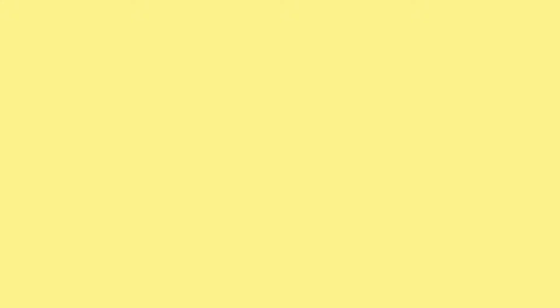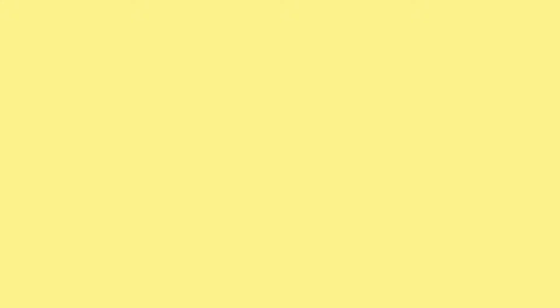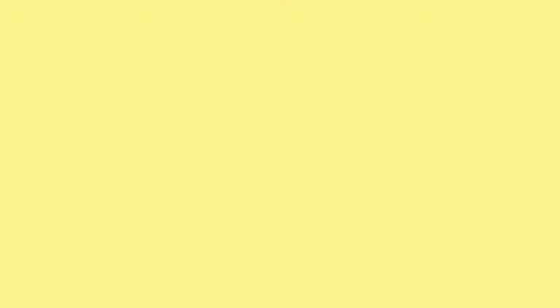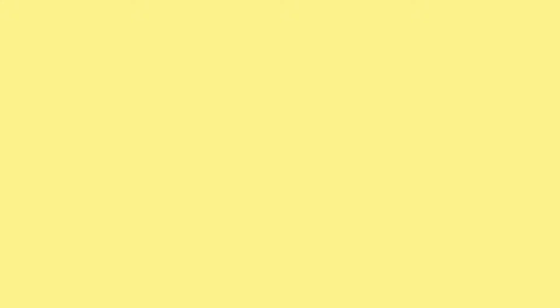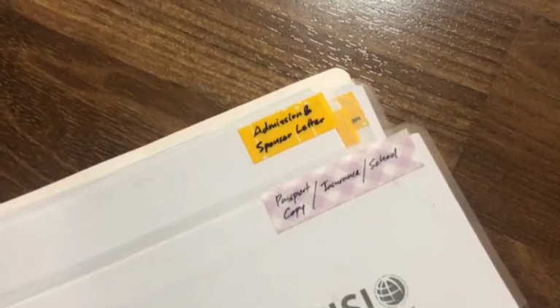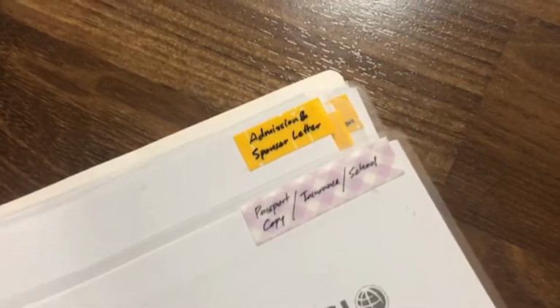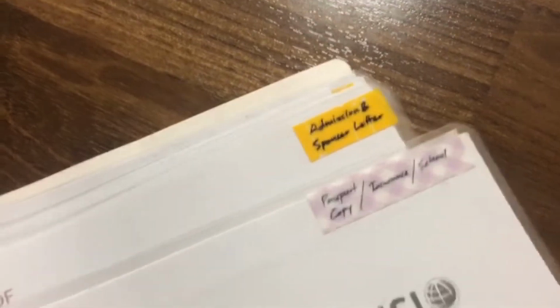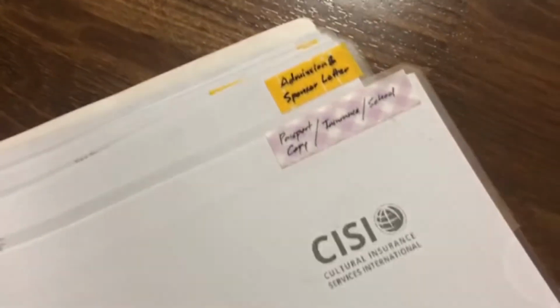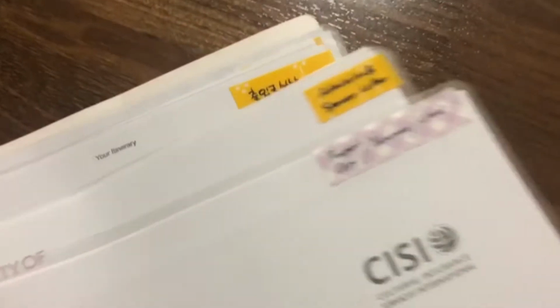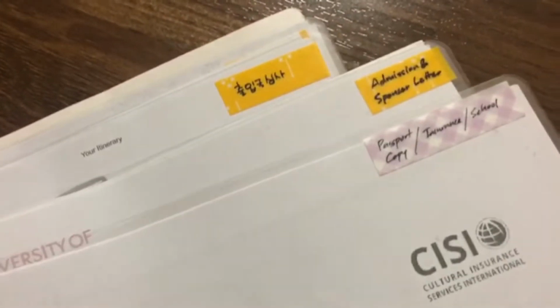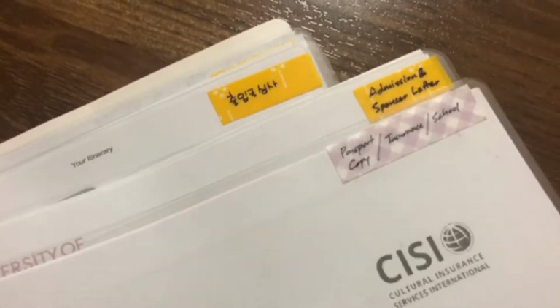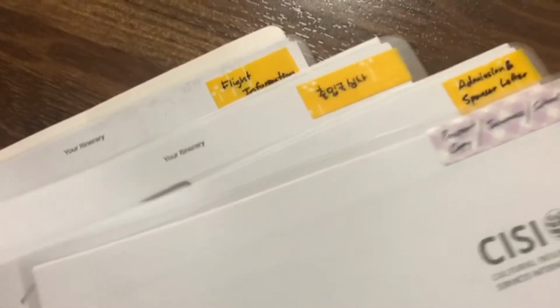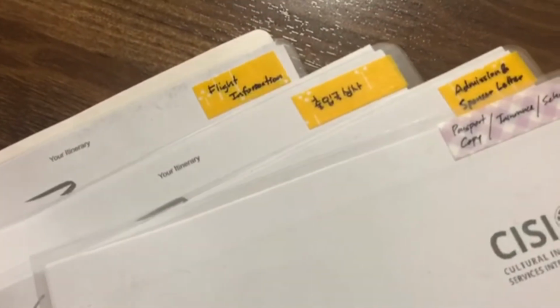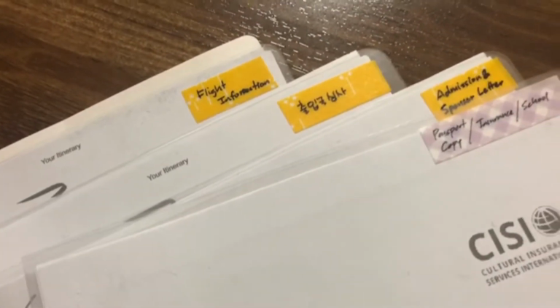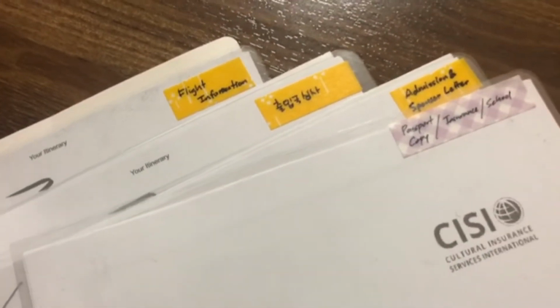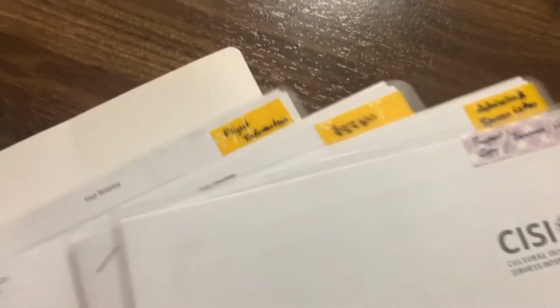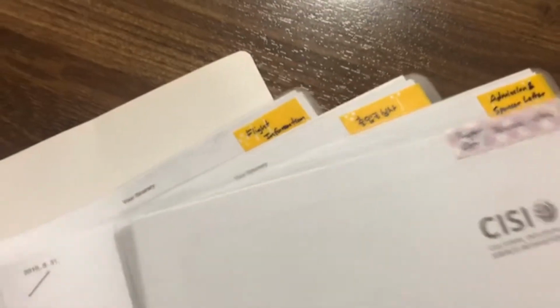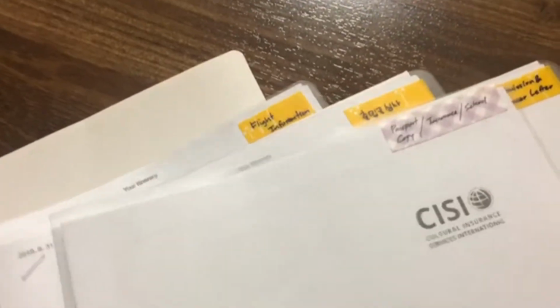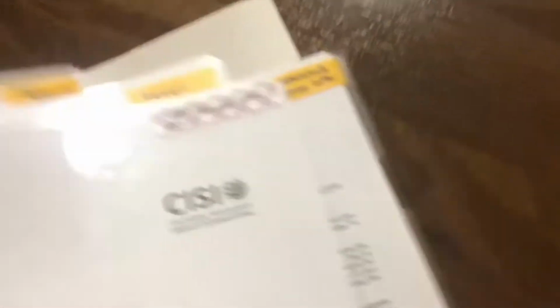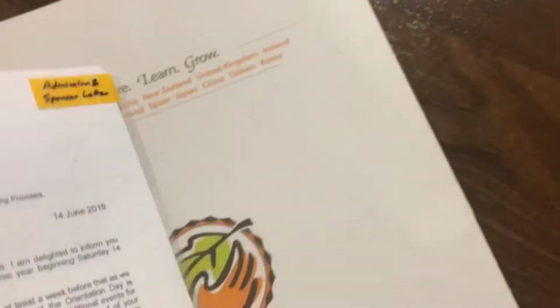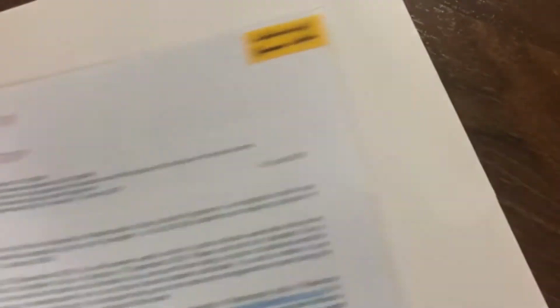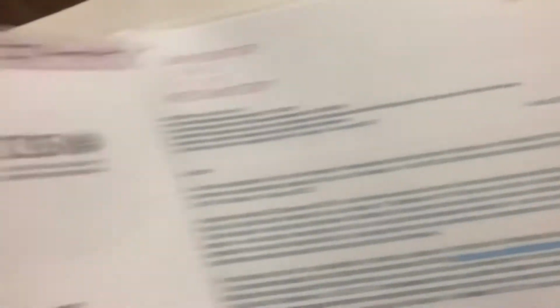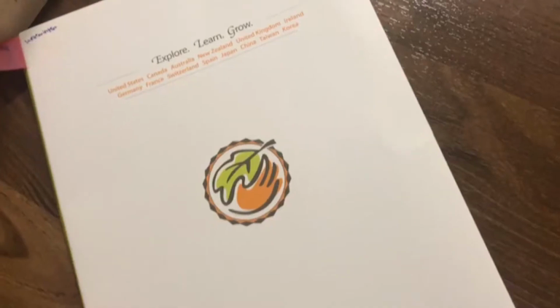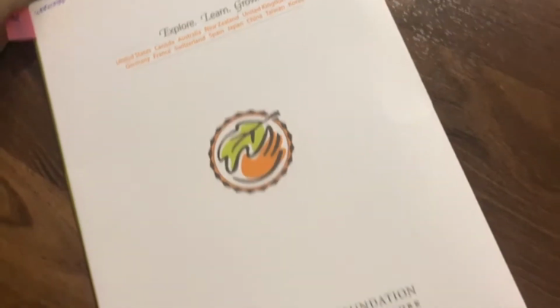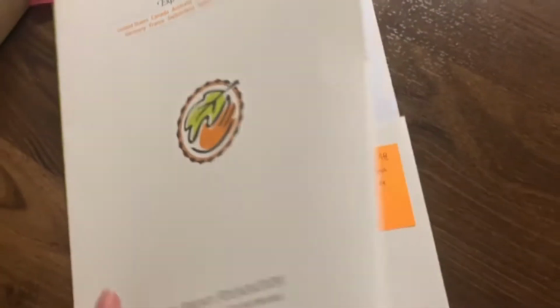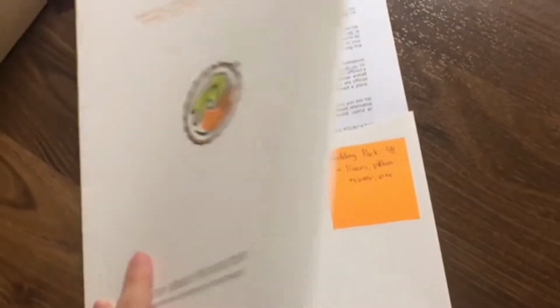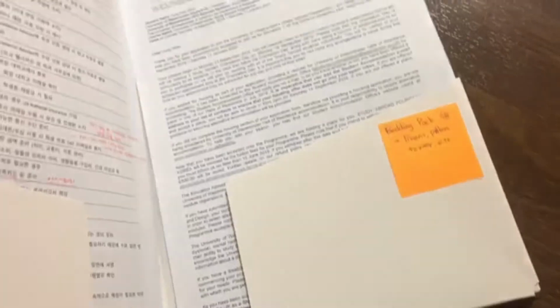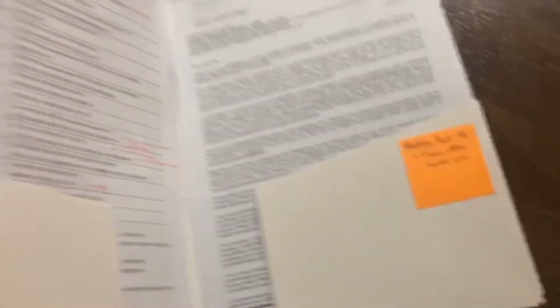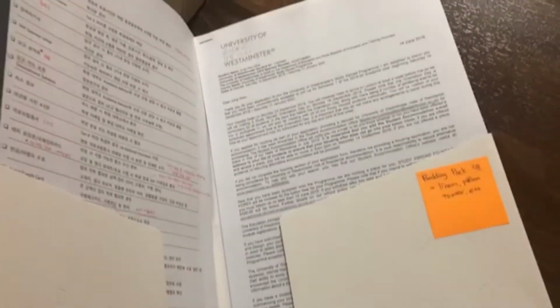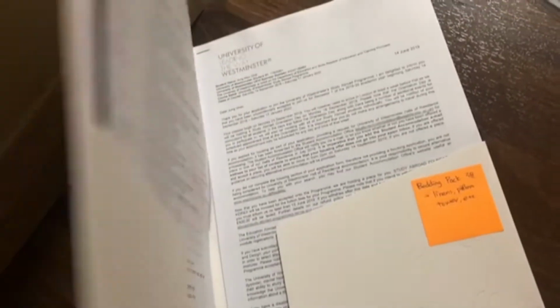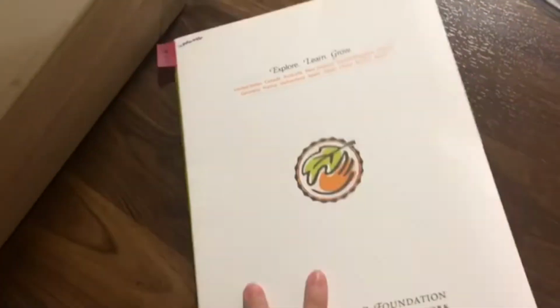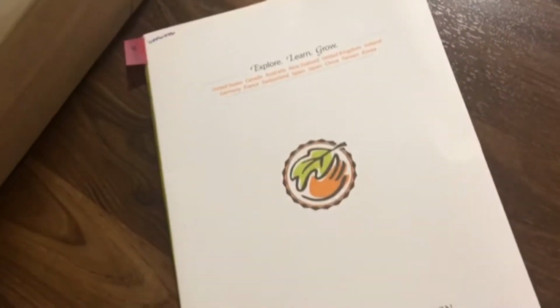Documents — I'm not going to go too deep into it because everyone needs to take different things, but be sure to have everything you need for your visa and travelling. I've made quite a few copies of the same documents just in case, because I'm paranoid, but you know — better safe than sorry.